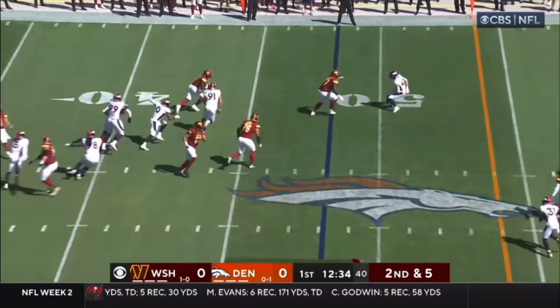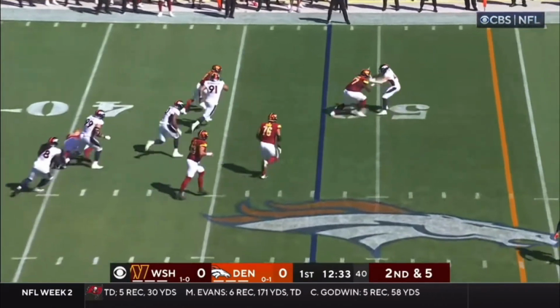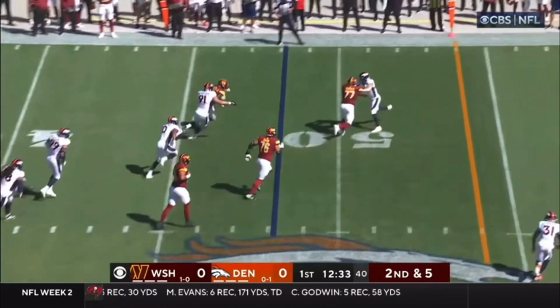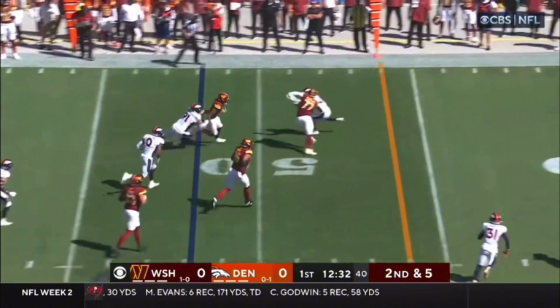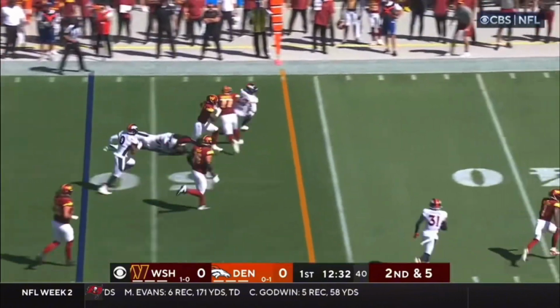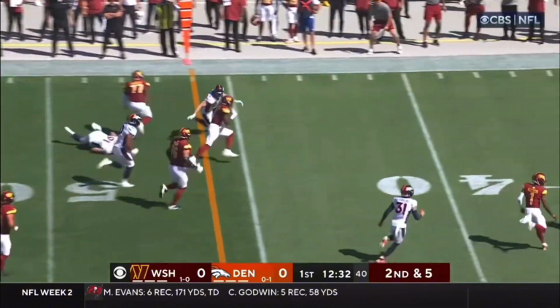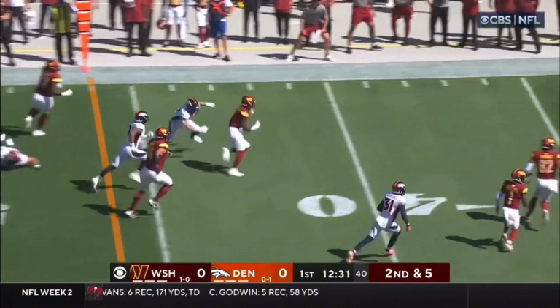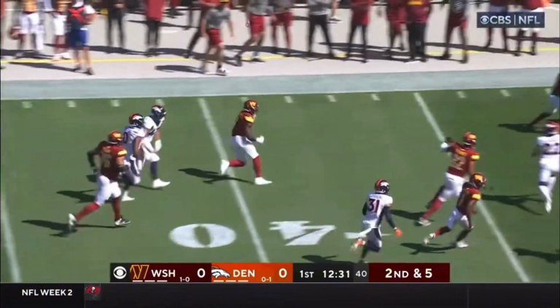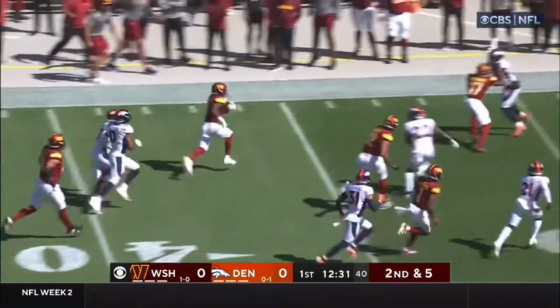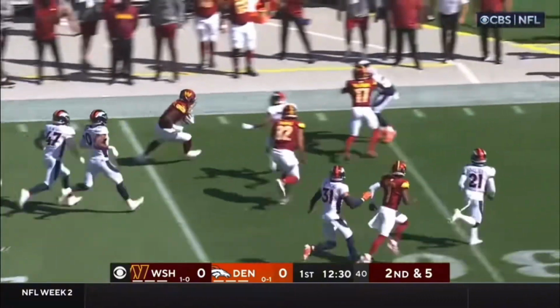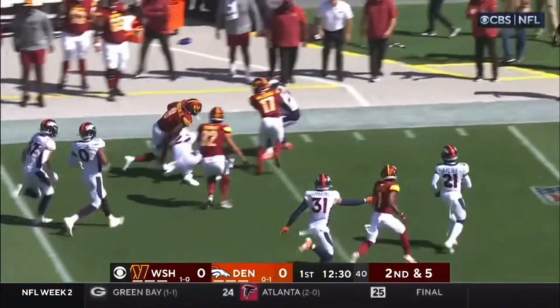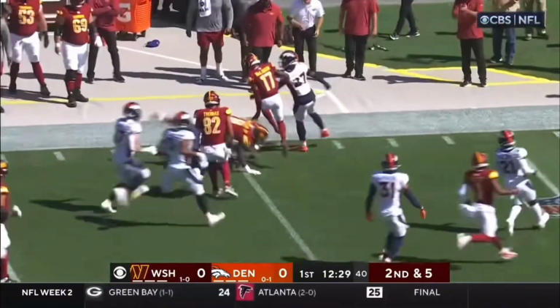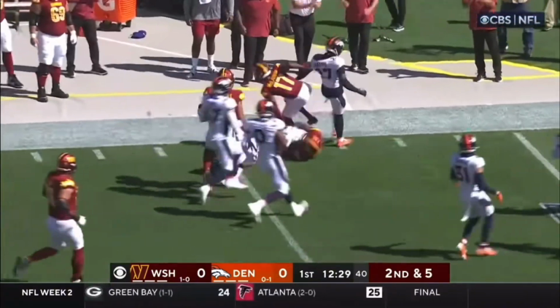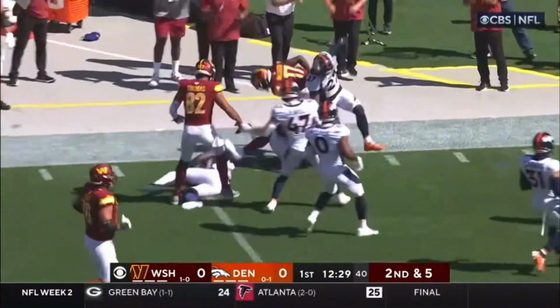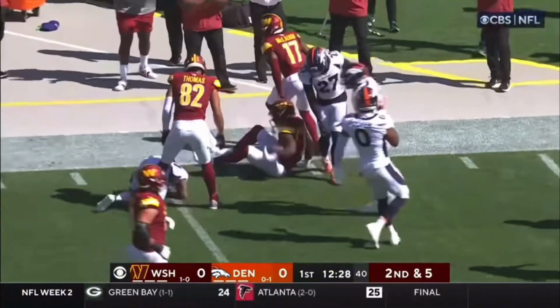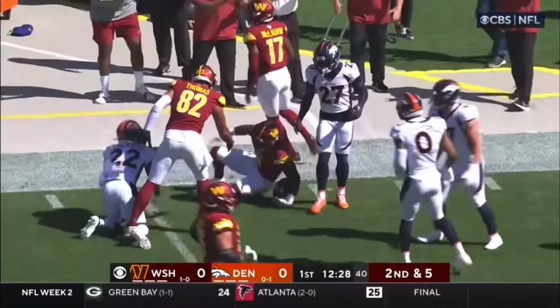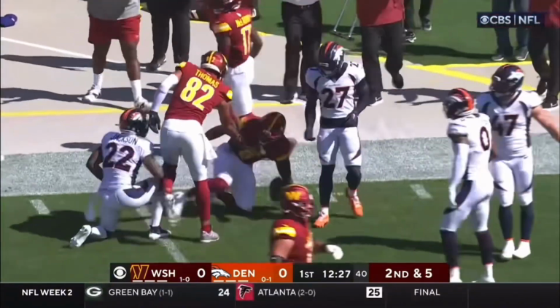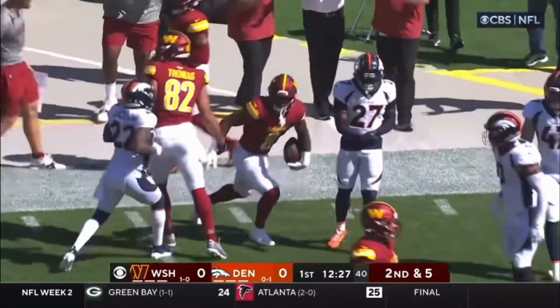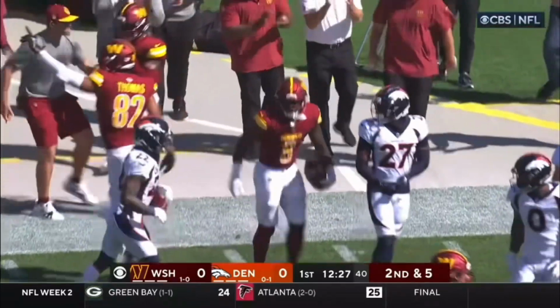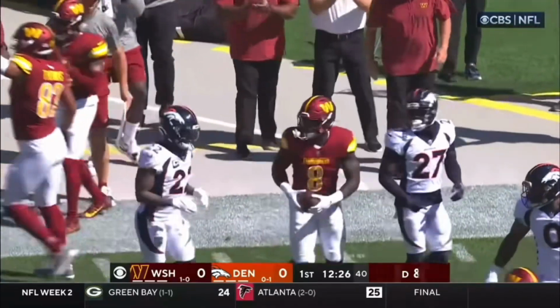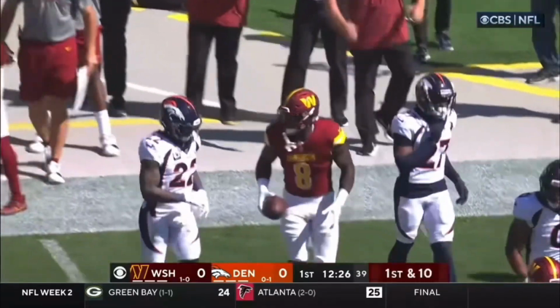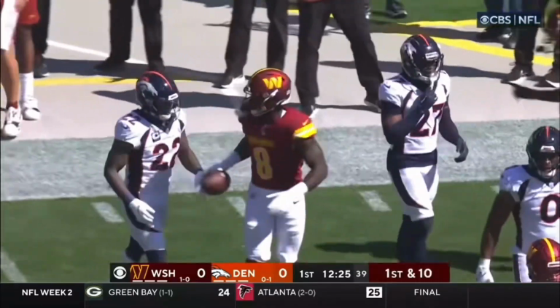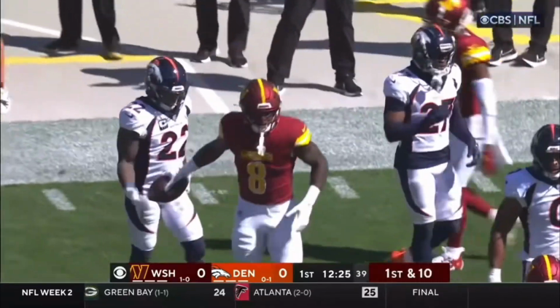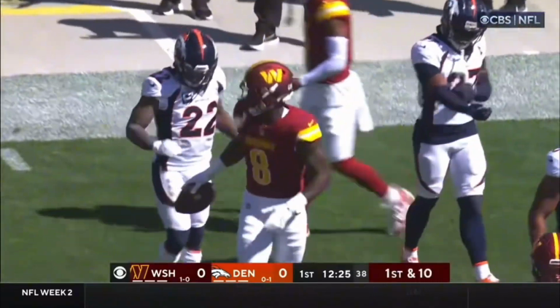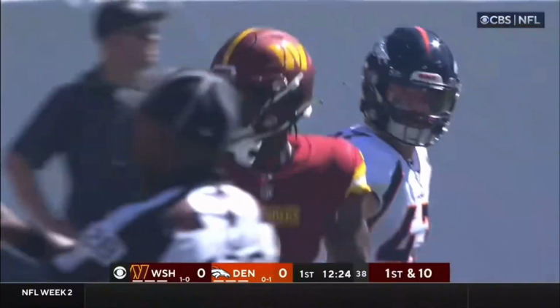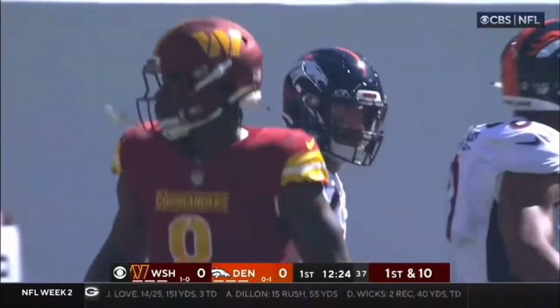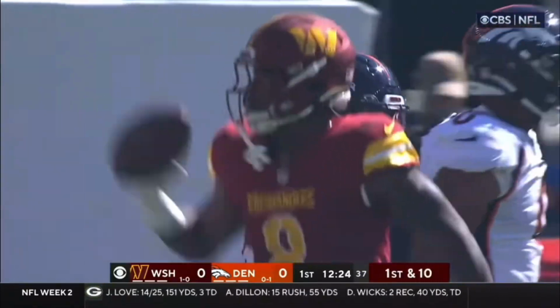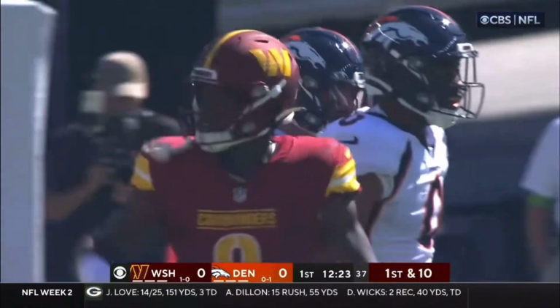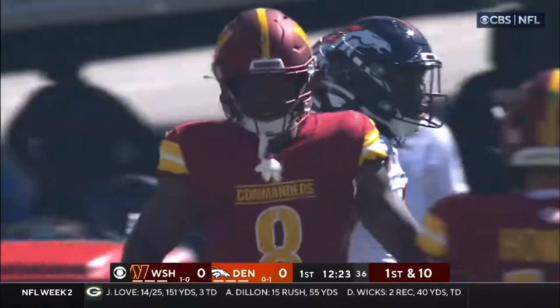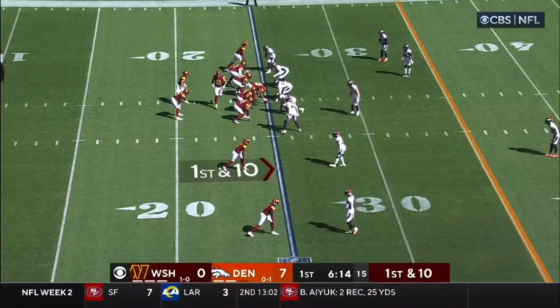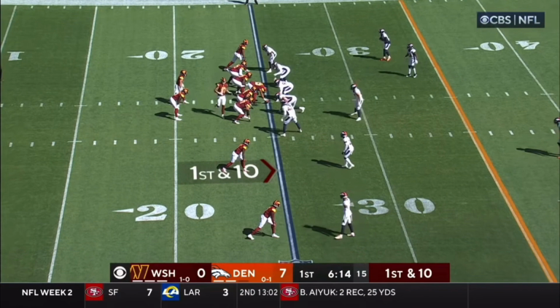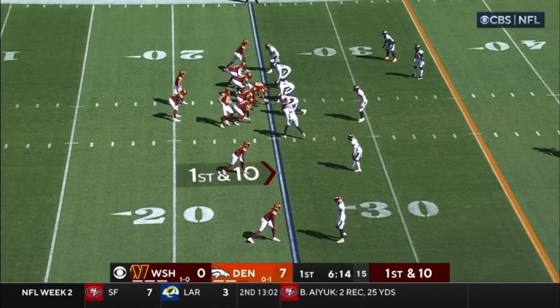Howell goes underneath on second down. This is Robinson breaking free! Inside Denver territory, all the way down close to the 30-yard line. Finally tackled by Jackson.